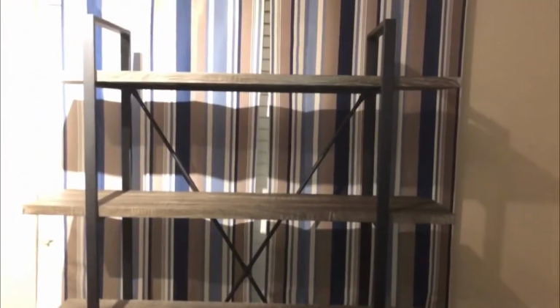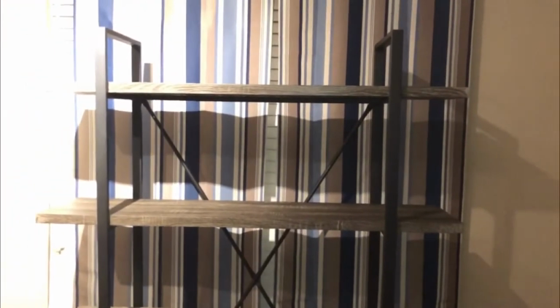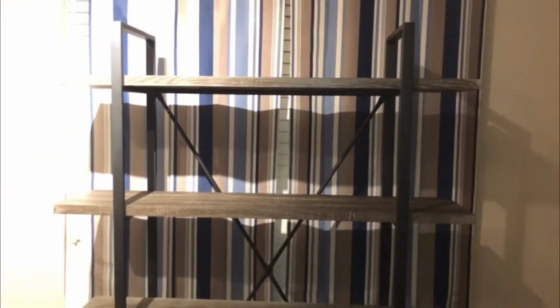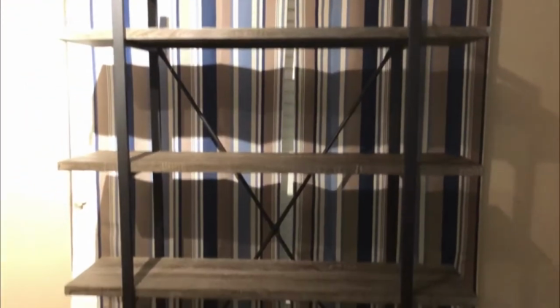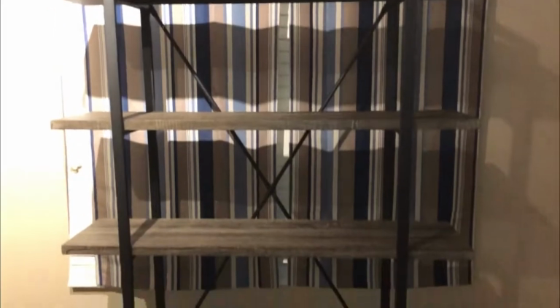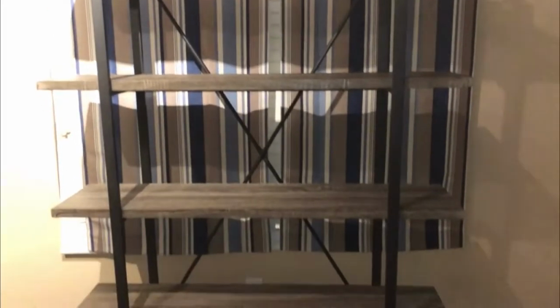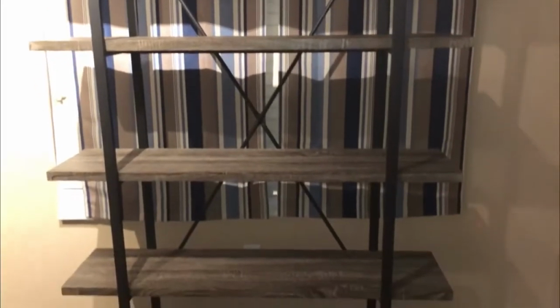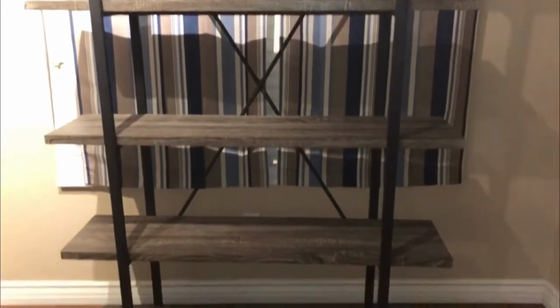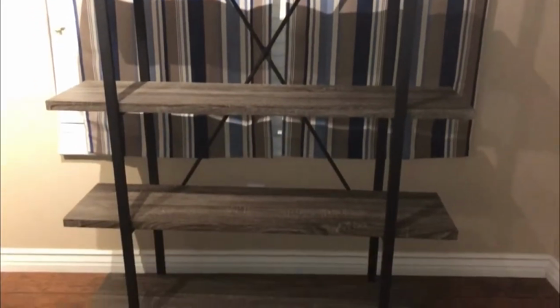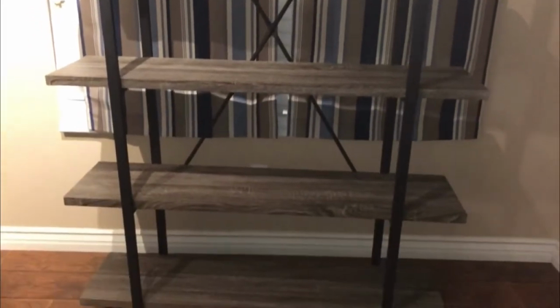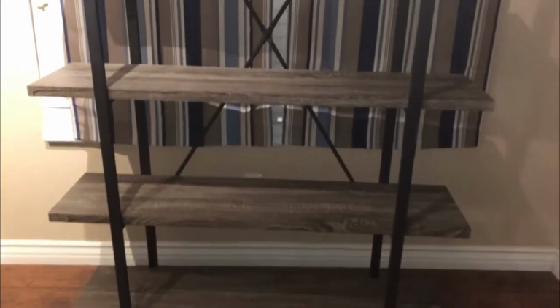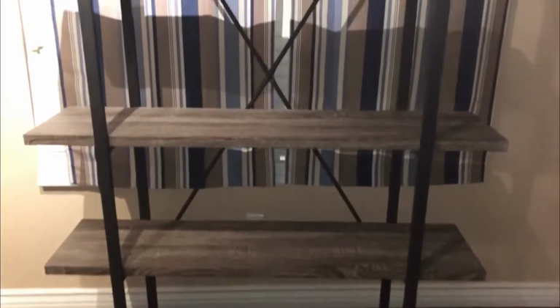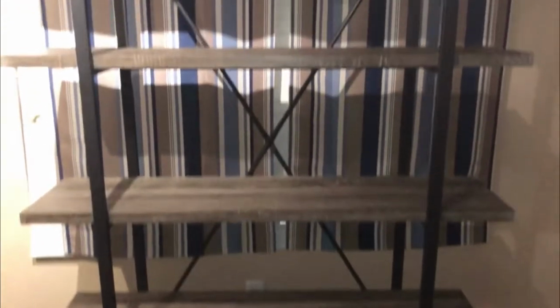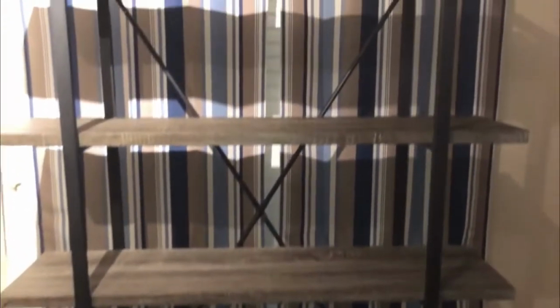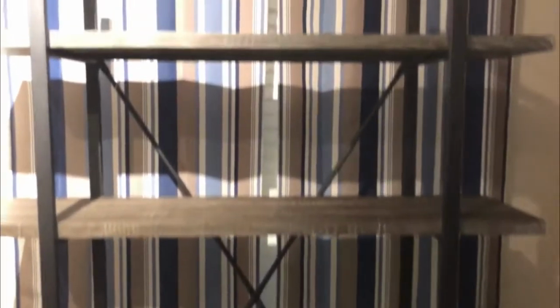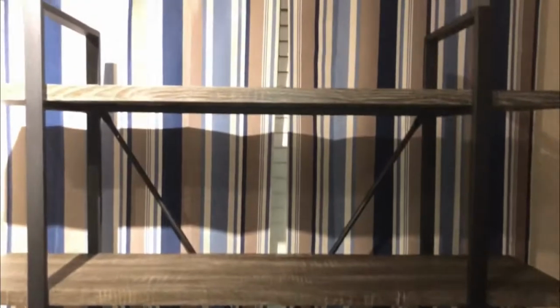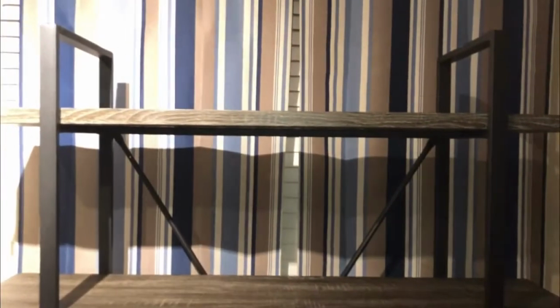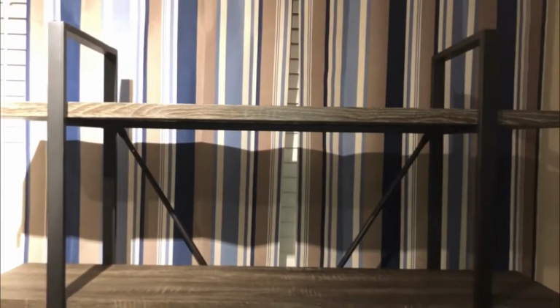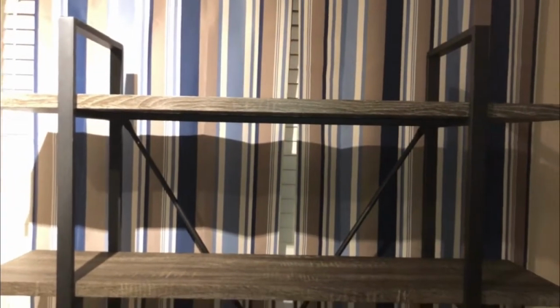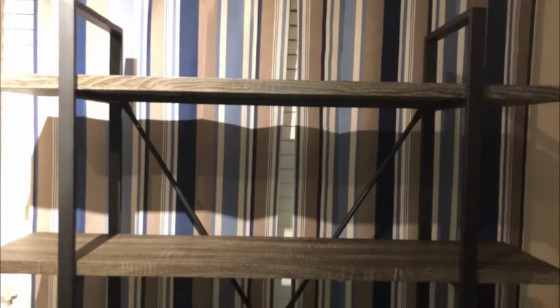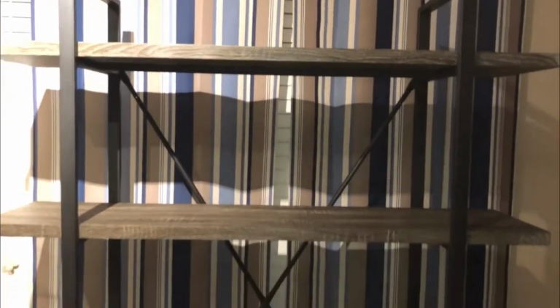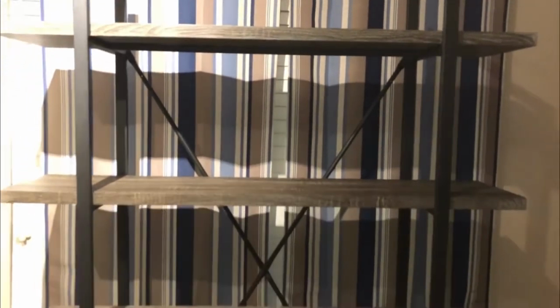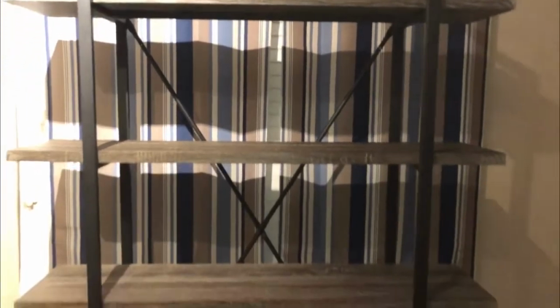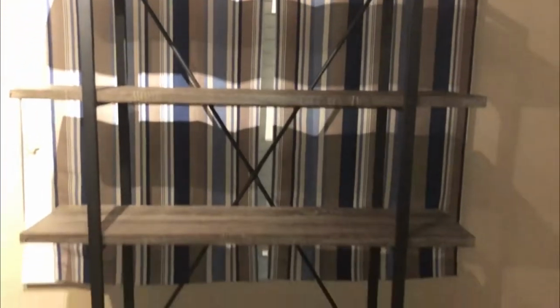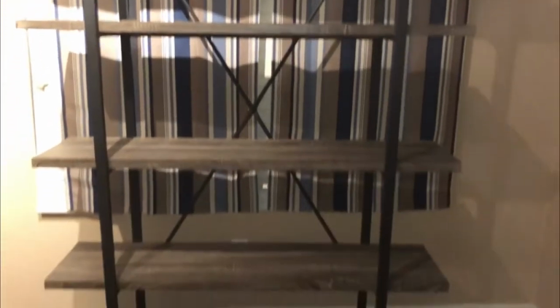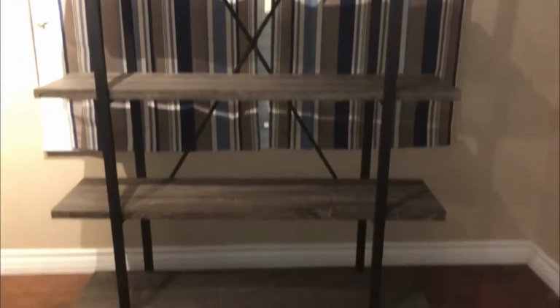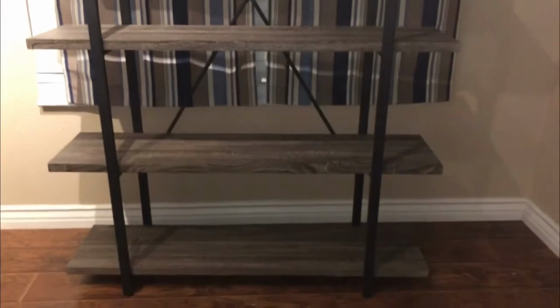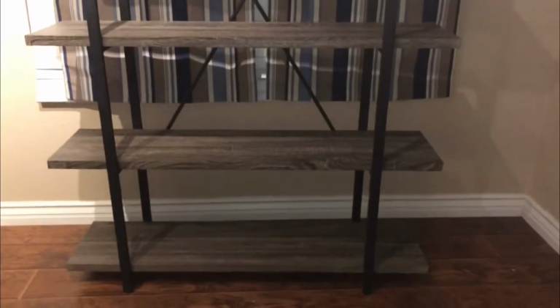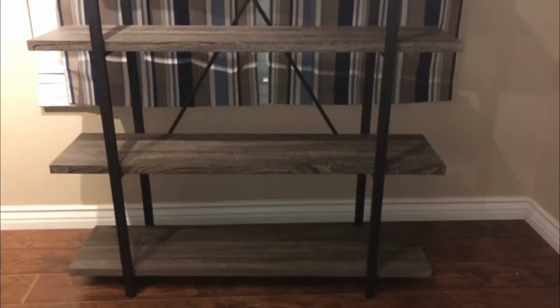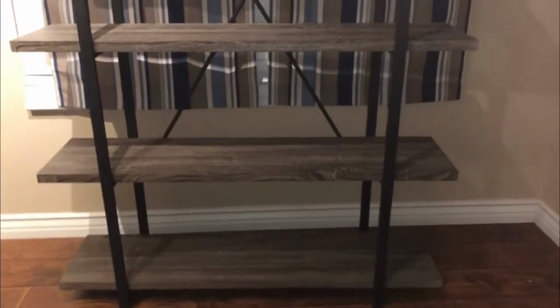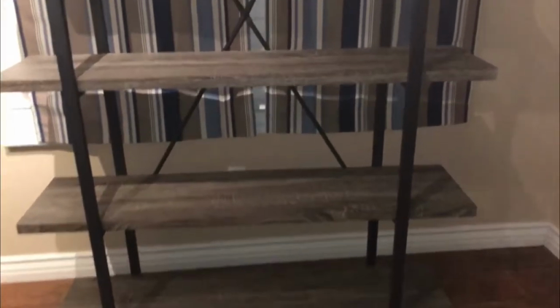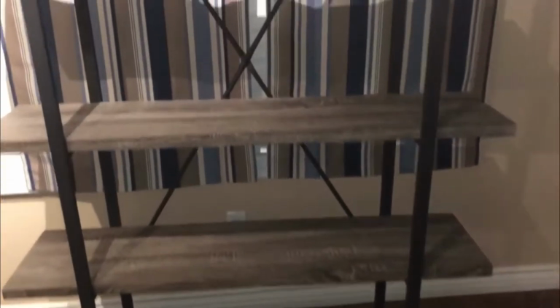Can't wait to get it set up with items on it — memorabilia and such. We might move its location, but for right now we're just sharing the new bookshelf.